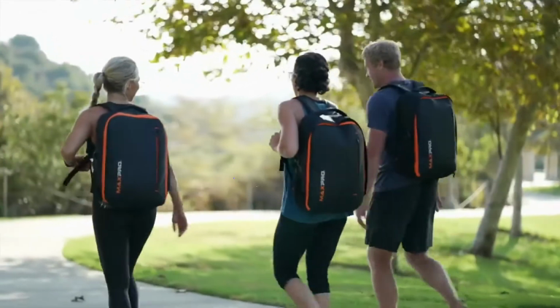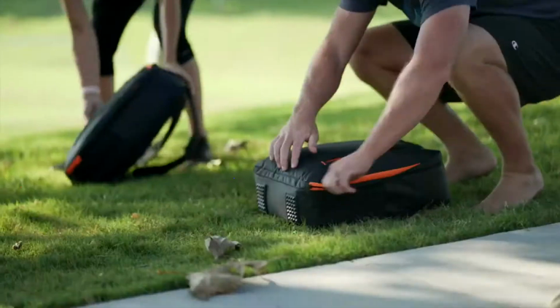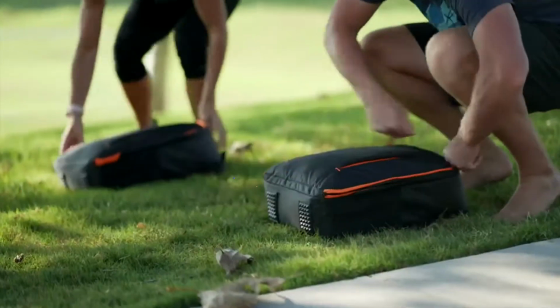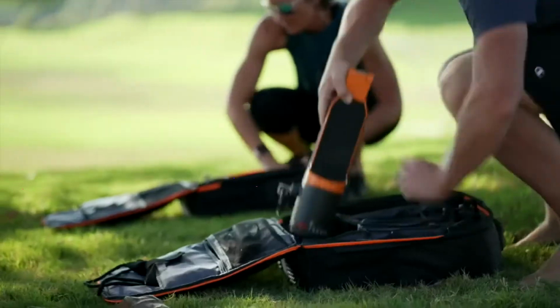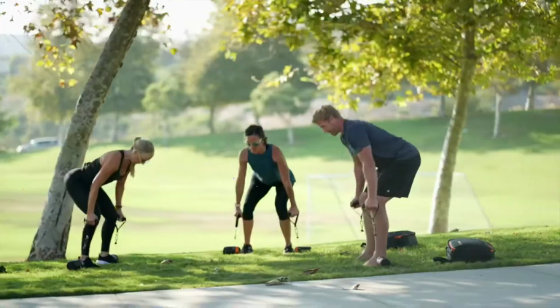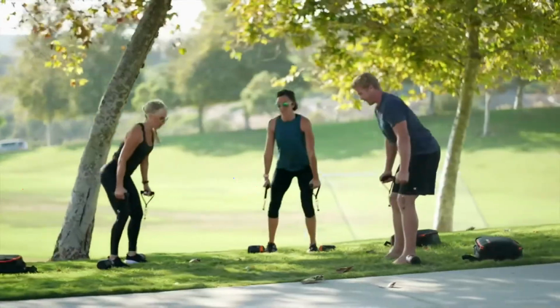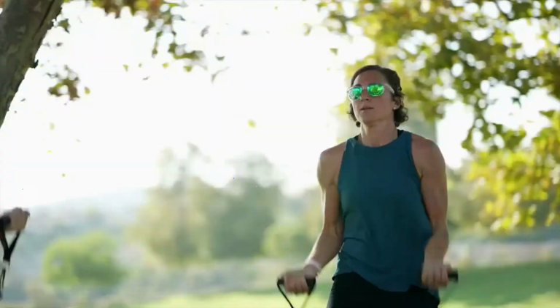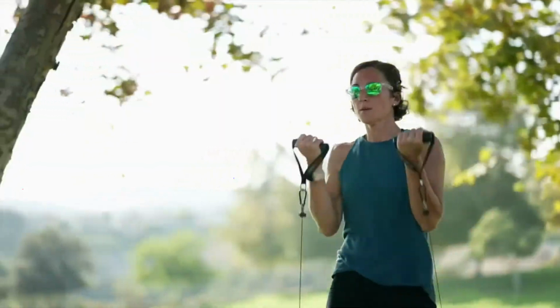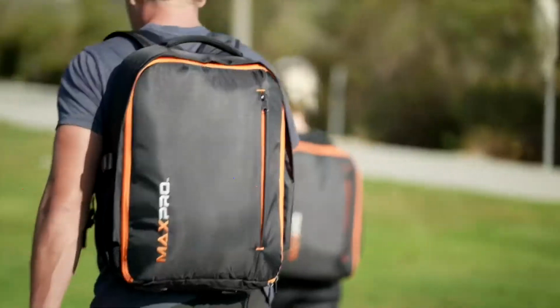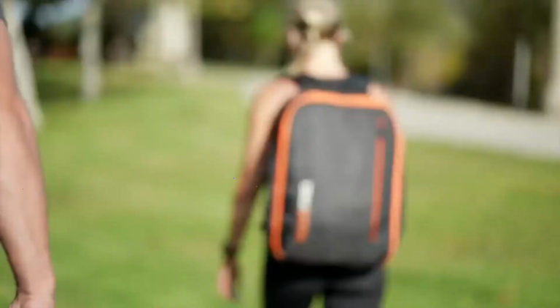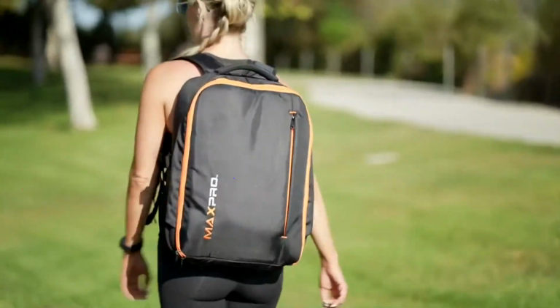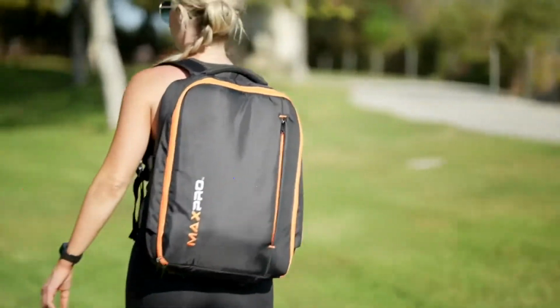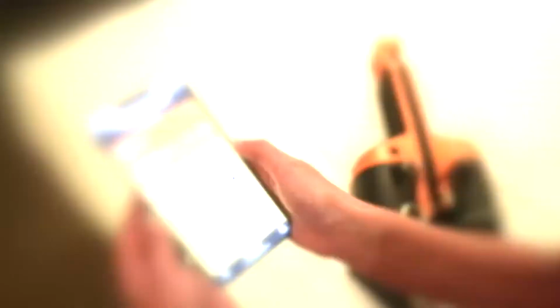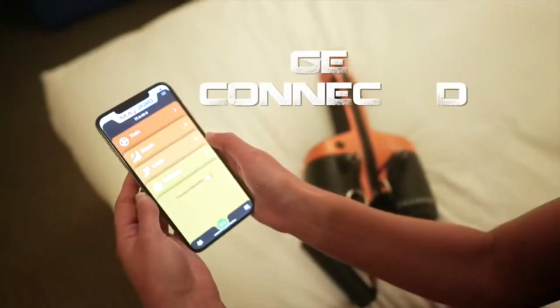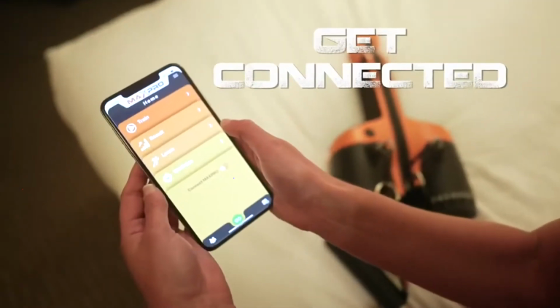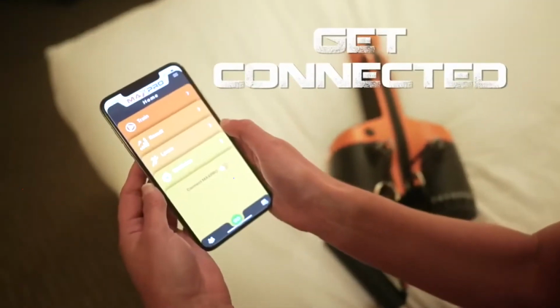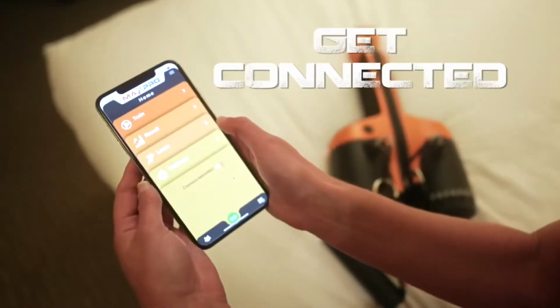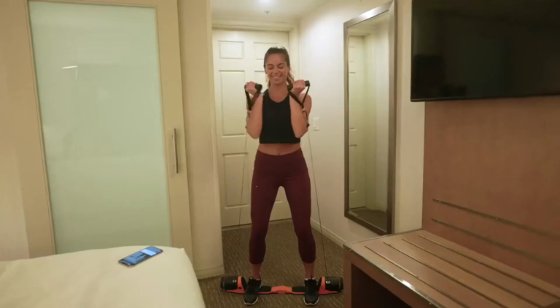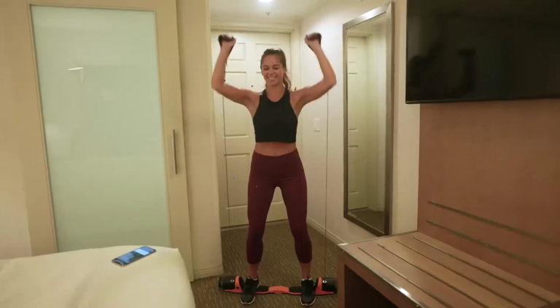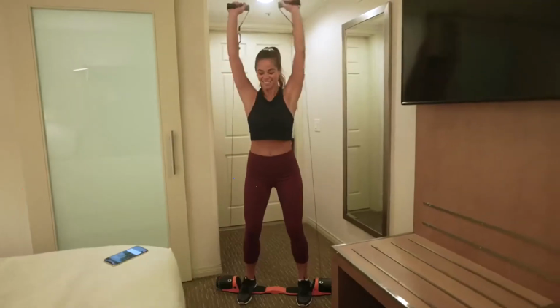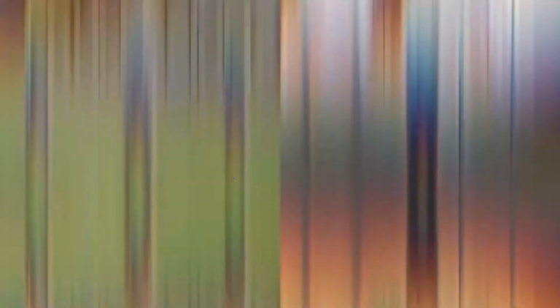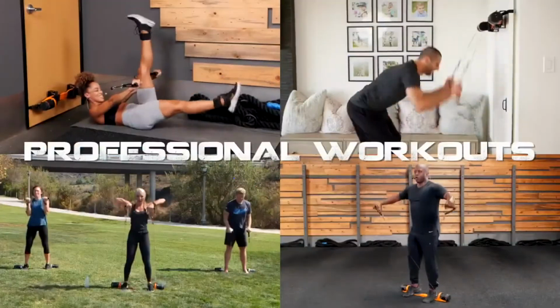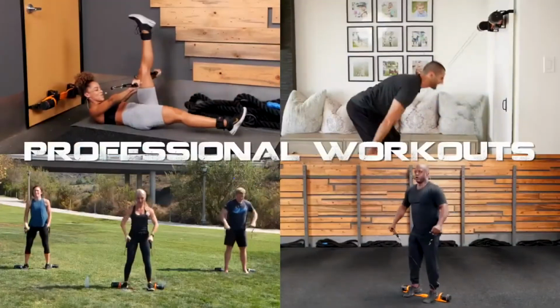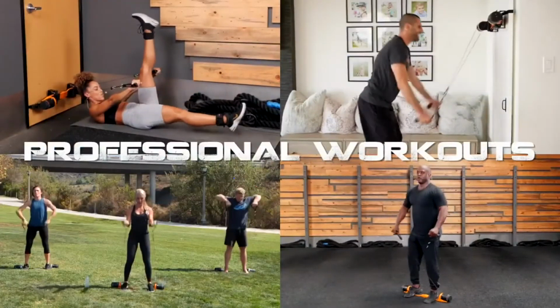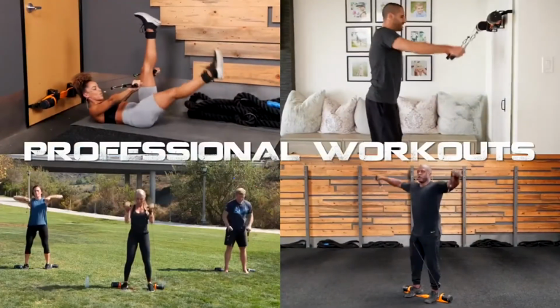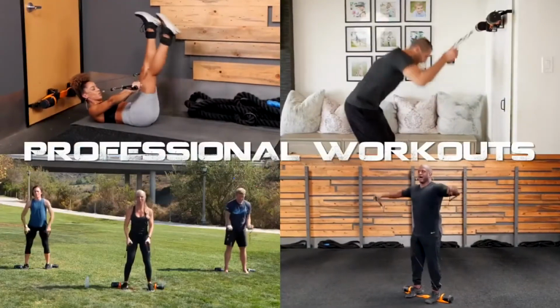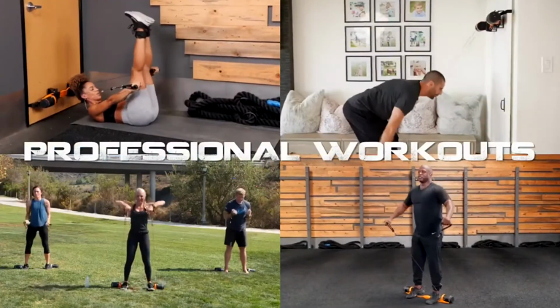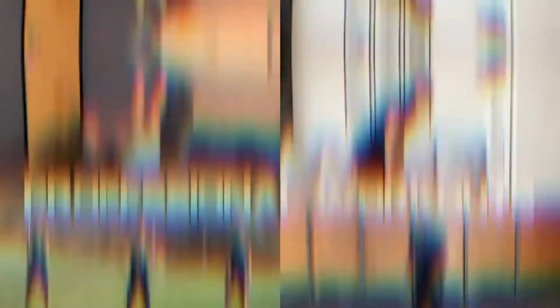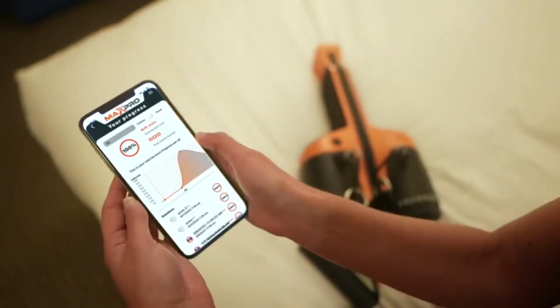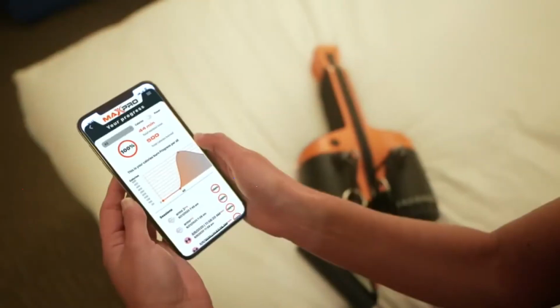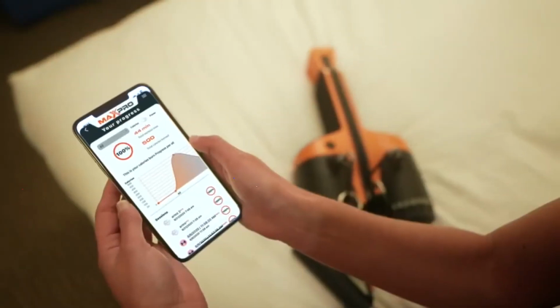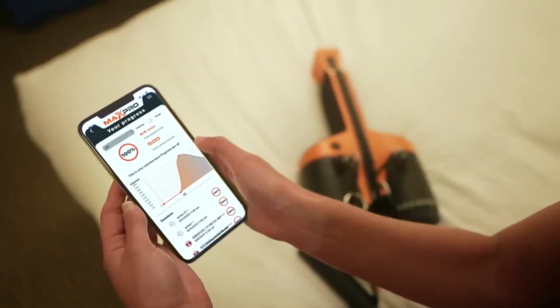Ready to use right out of the box — easy to set up, easy to store away. Get connected through the Max Pro coaching app. Follow along with world class professional workouts and track your progress.